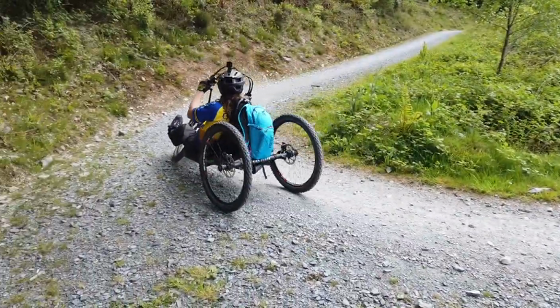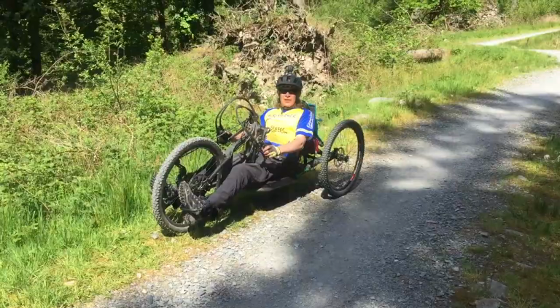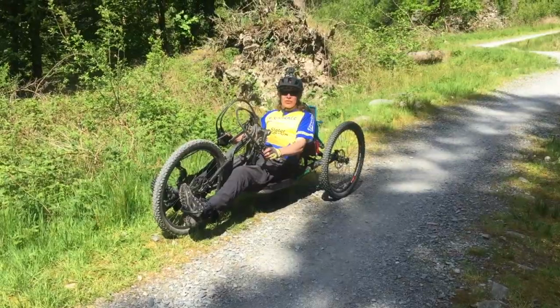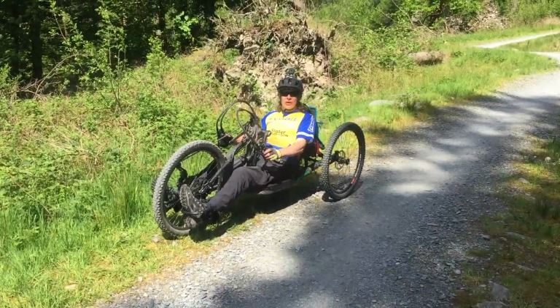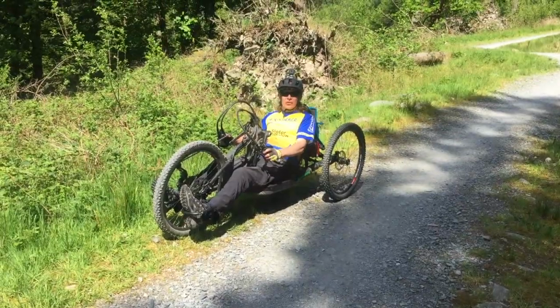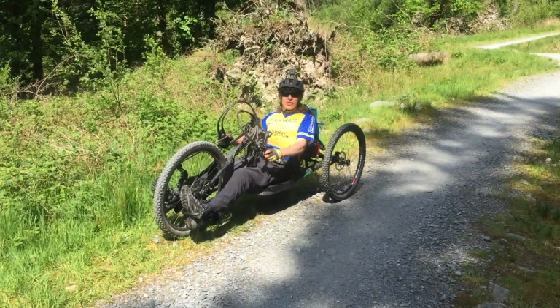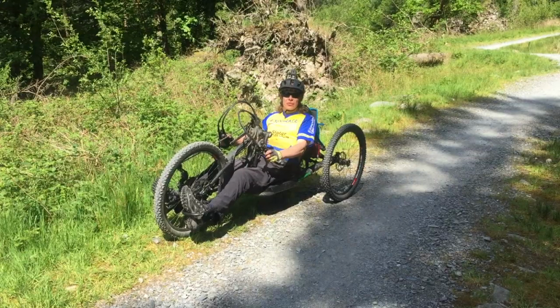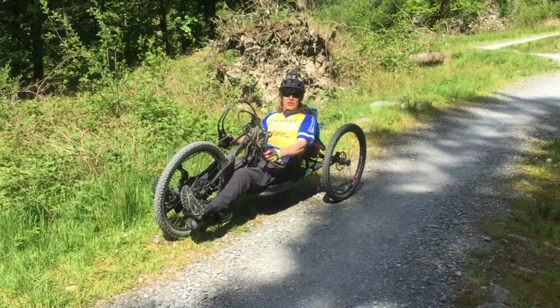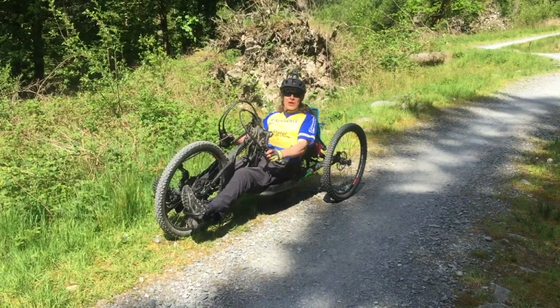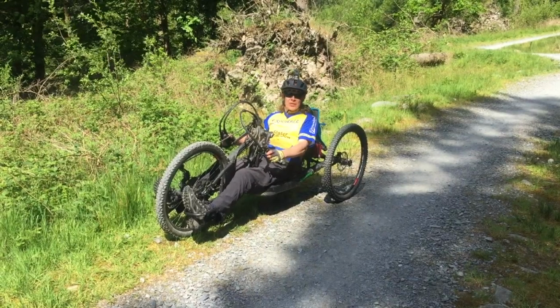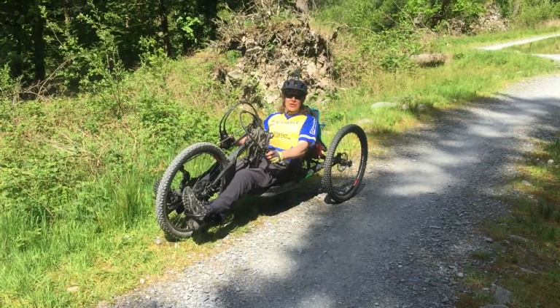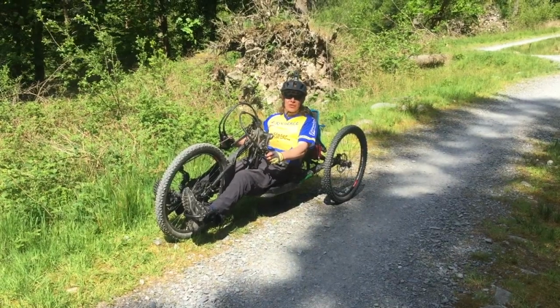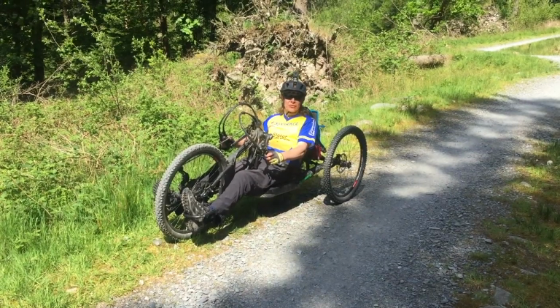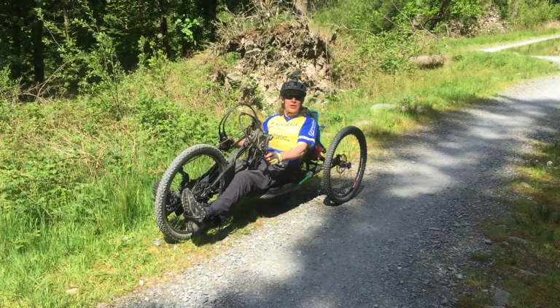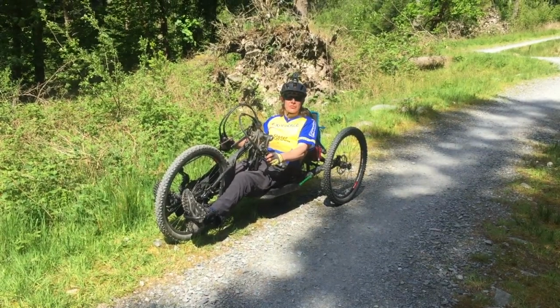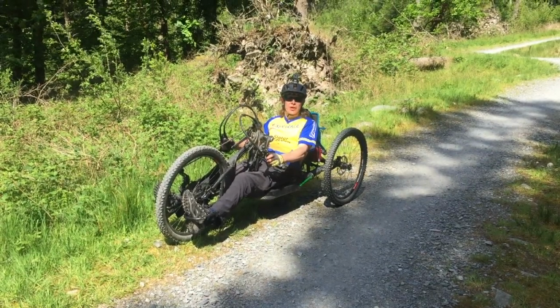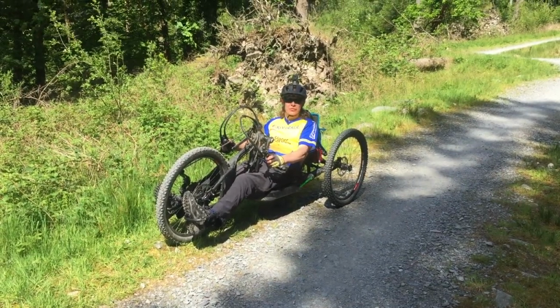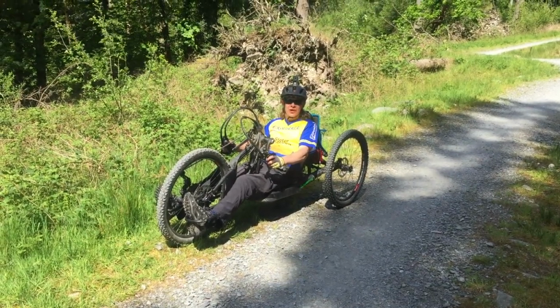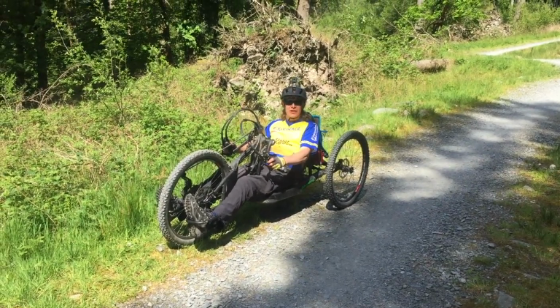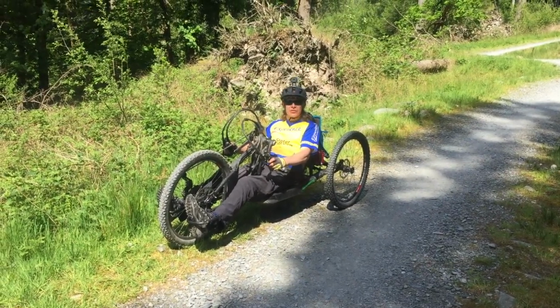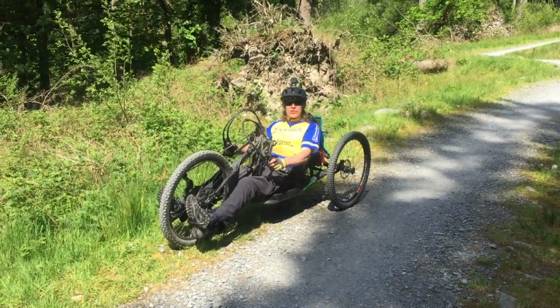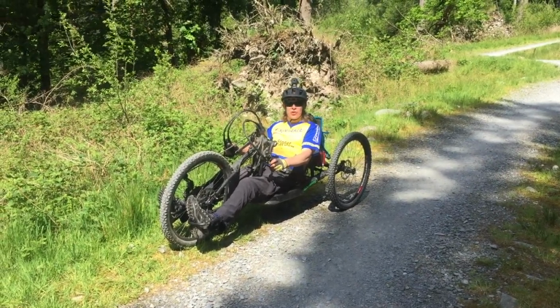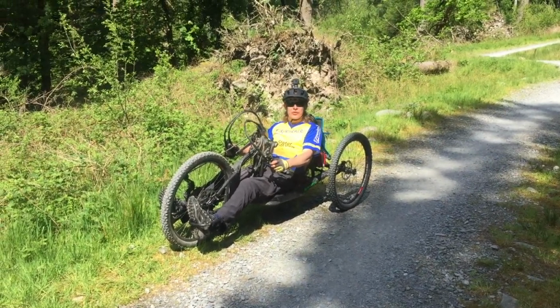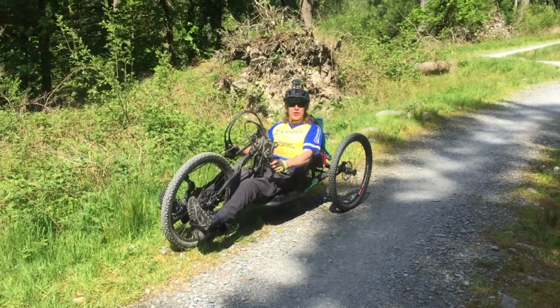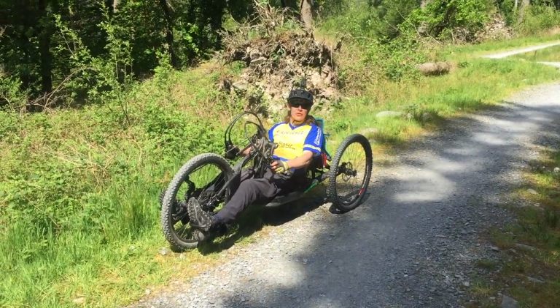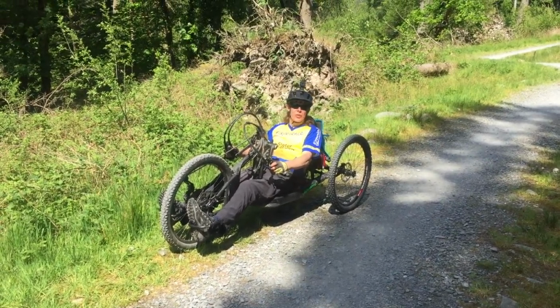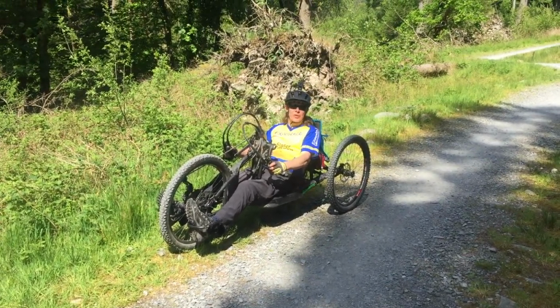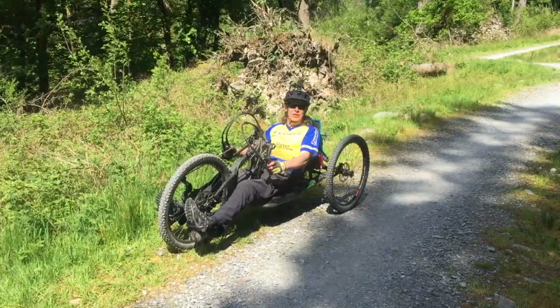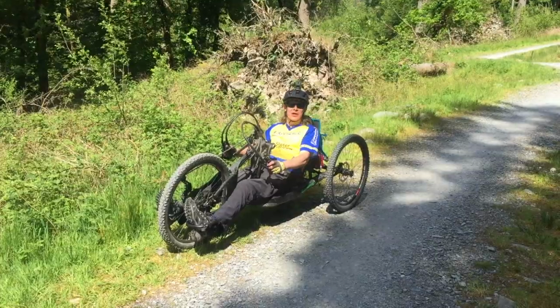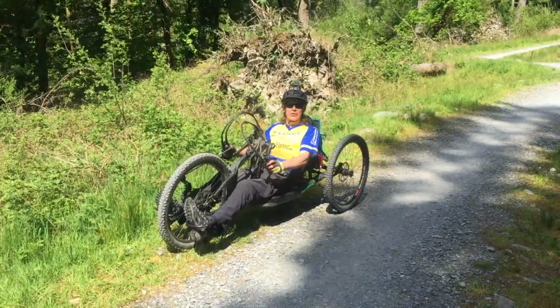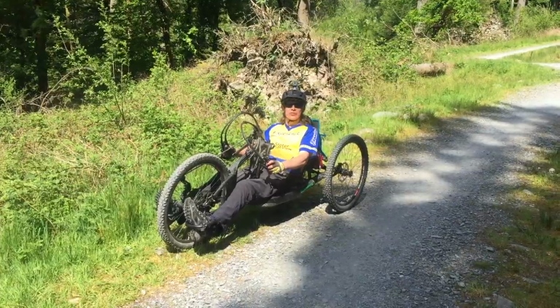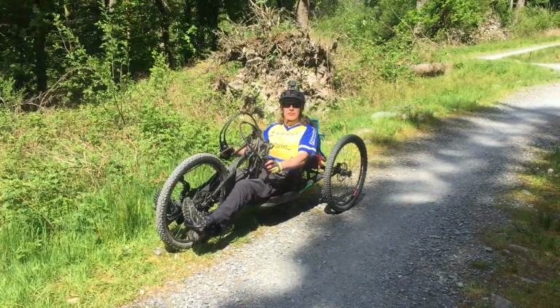On the trail there are several steep hairpin corners that are known as berms, and you need to make sure that you and your equipment can get around them safely.